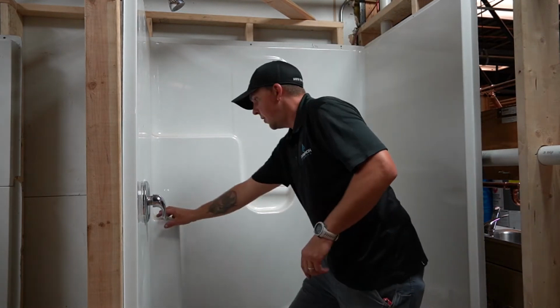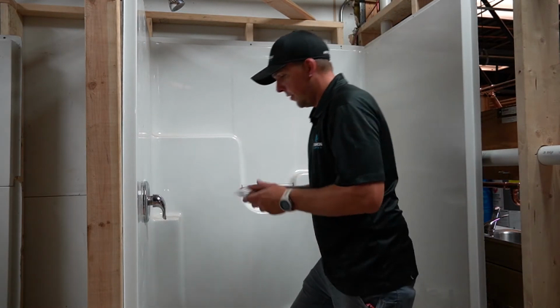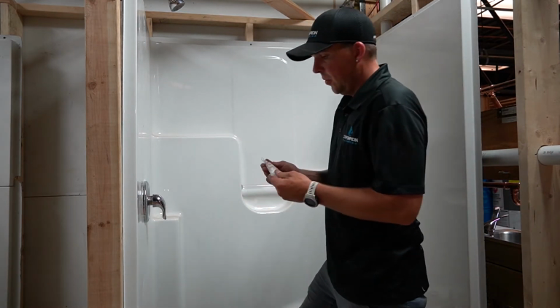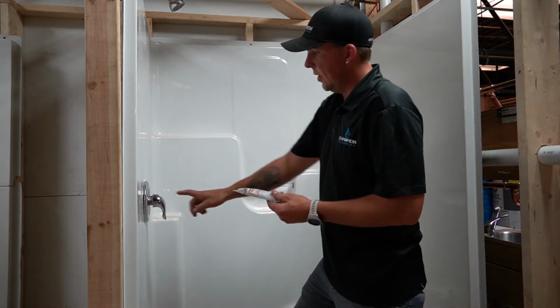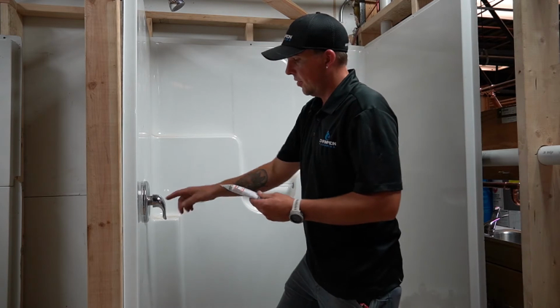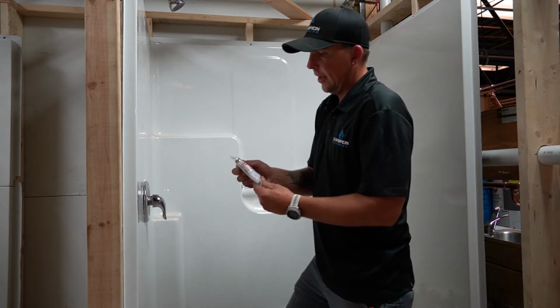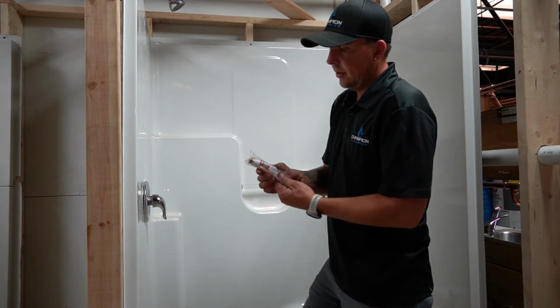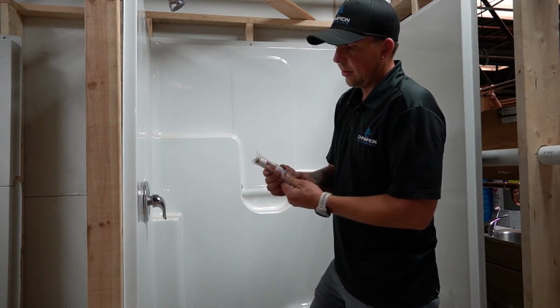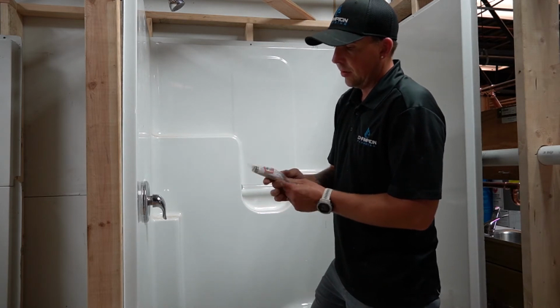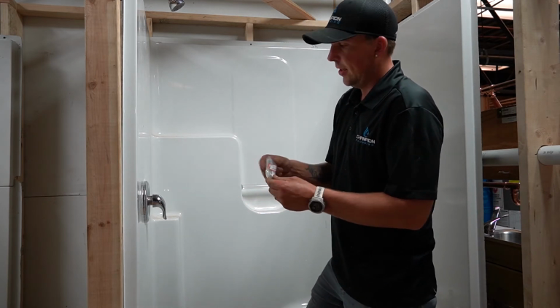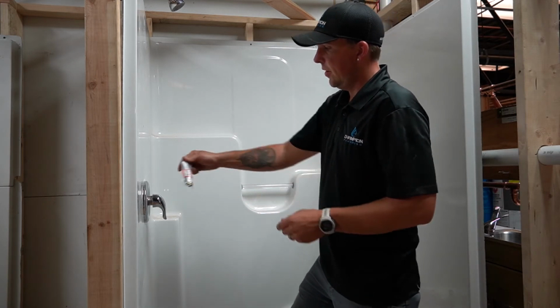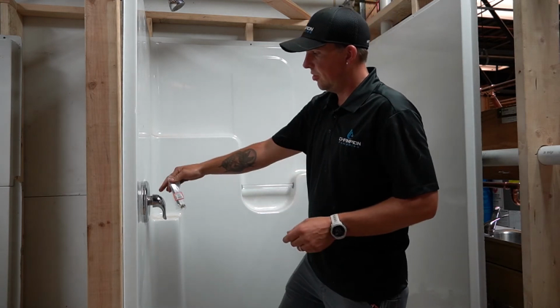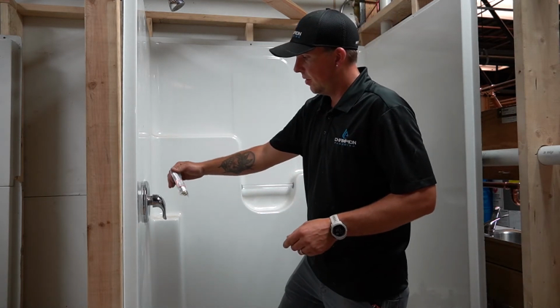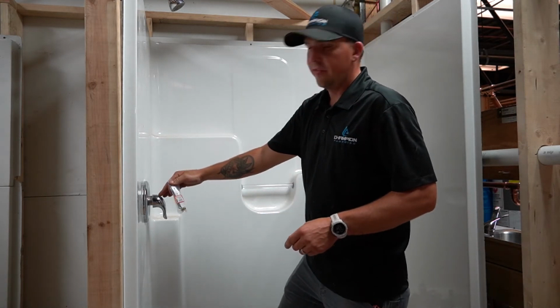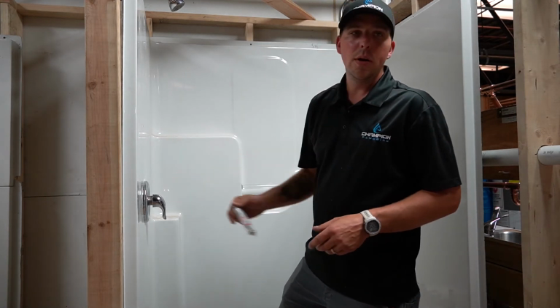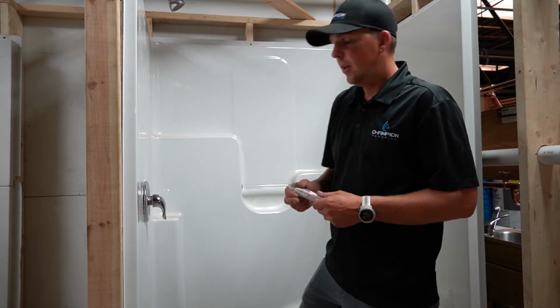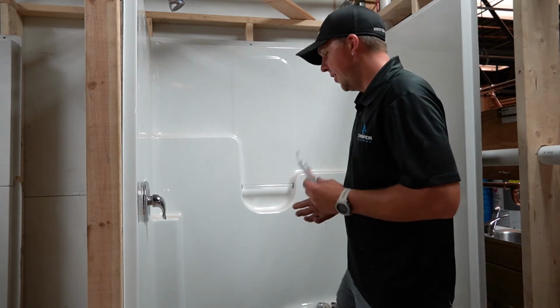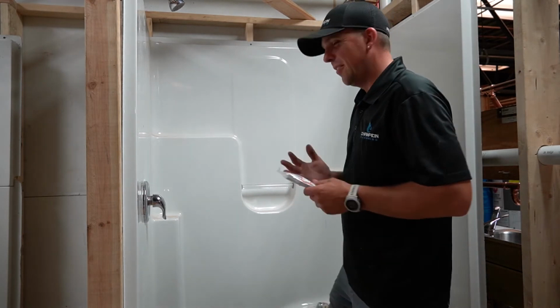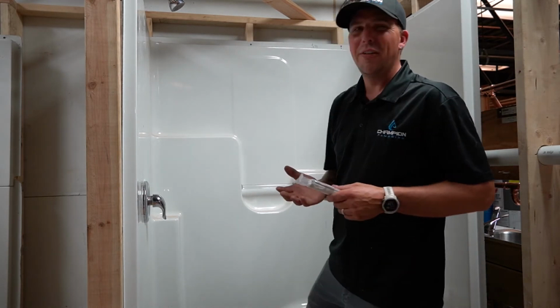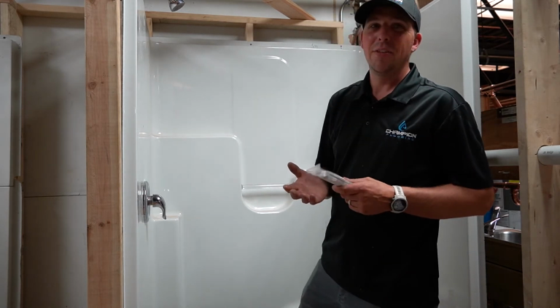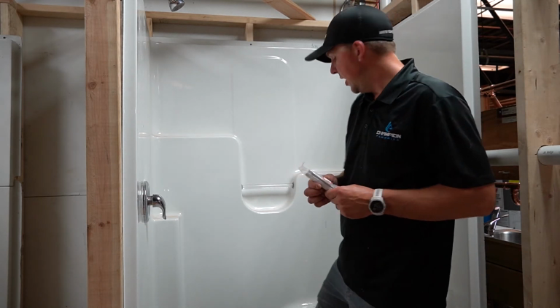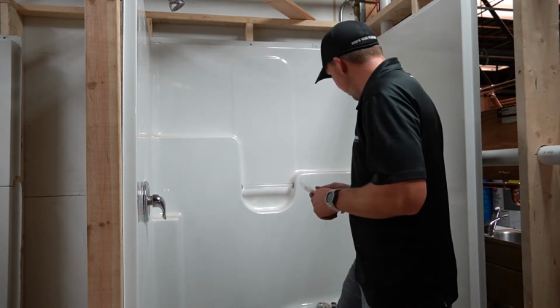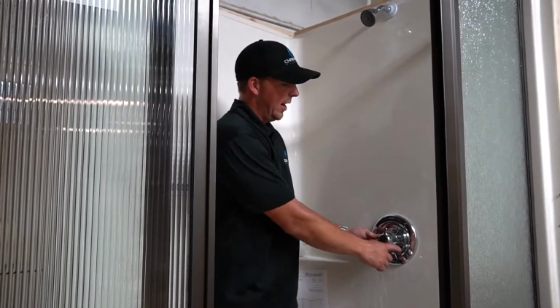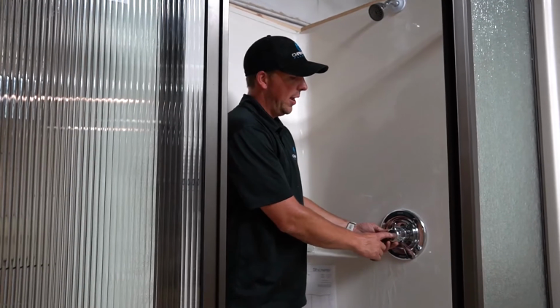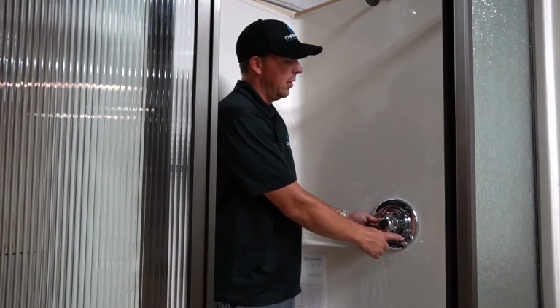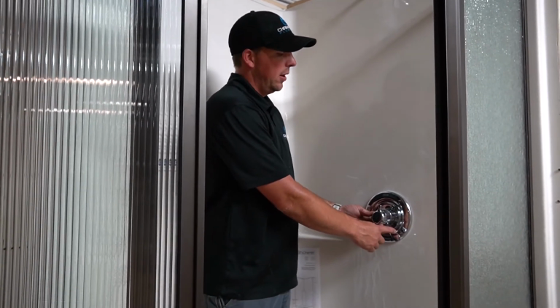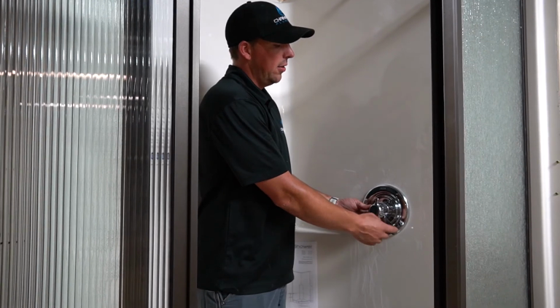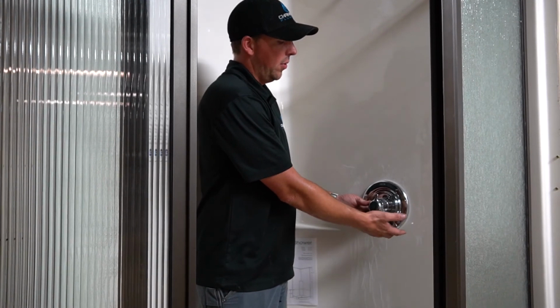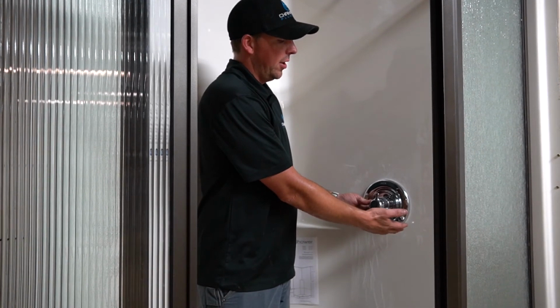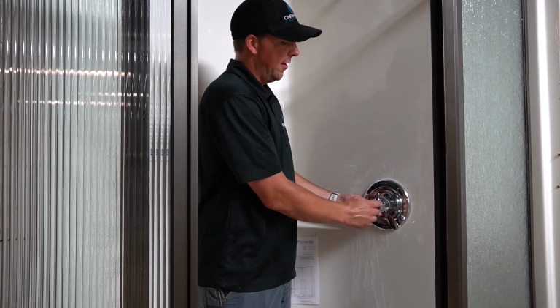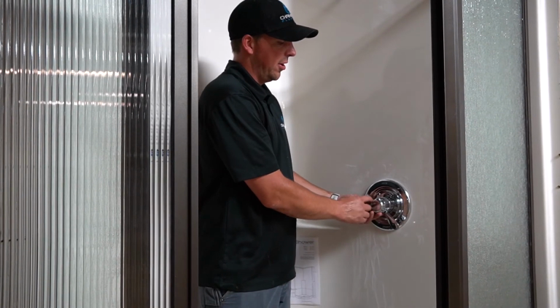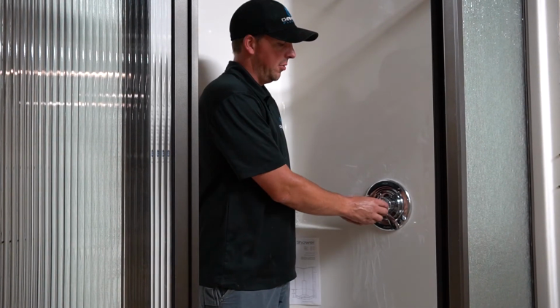There is an older version Moen too that fits this style — it's a brass one. Like I said, there are three variations for Moen and about four or five Delta variations. You've got a two-handle and a single handle, where one turns it on and off and one adjusts the temperature.